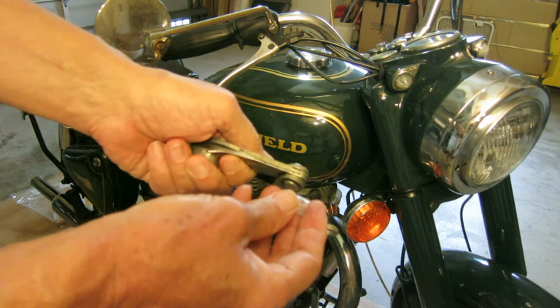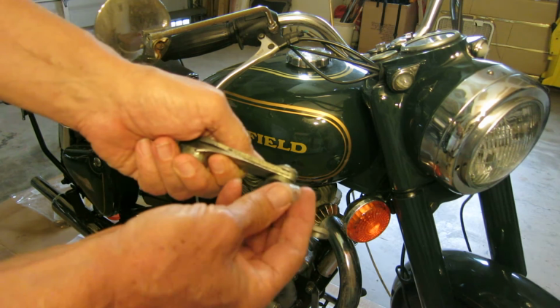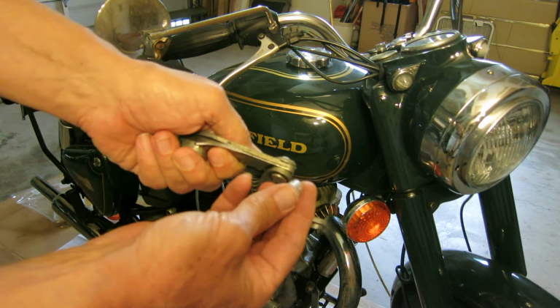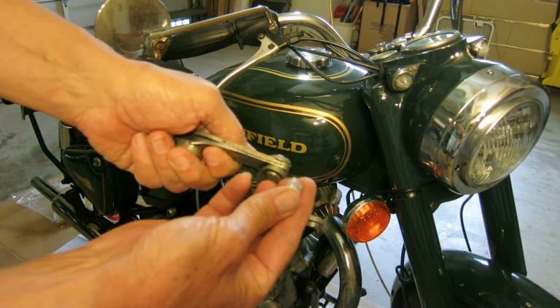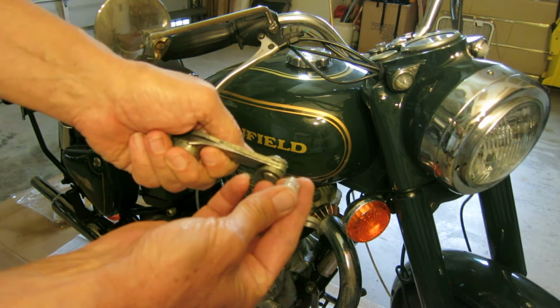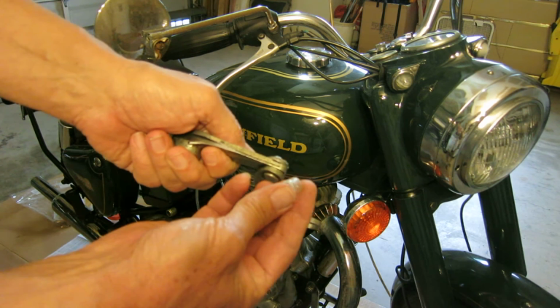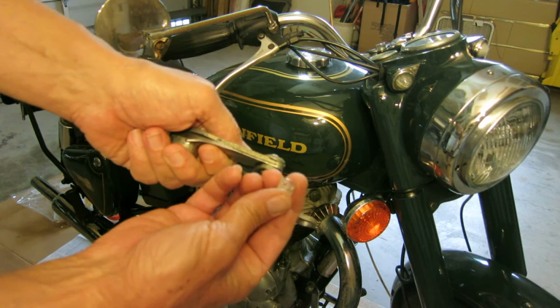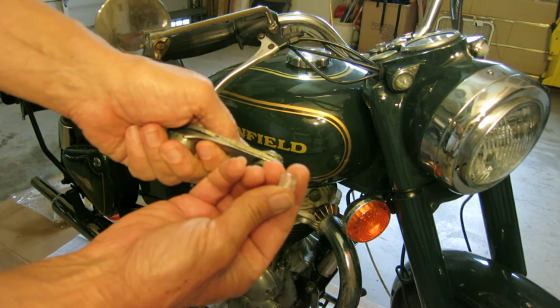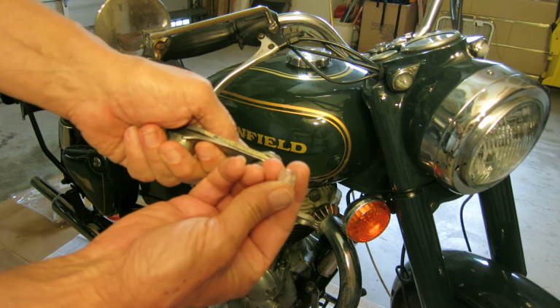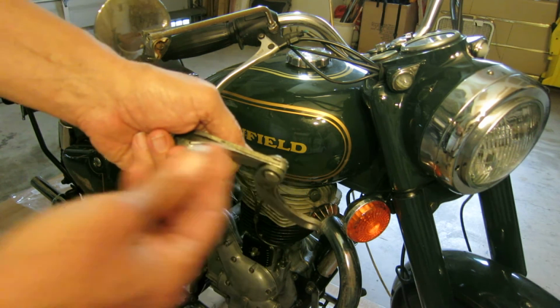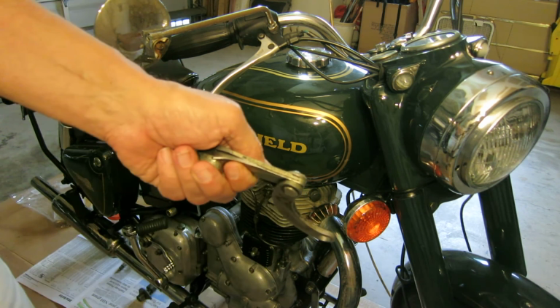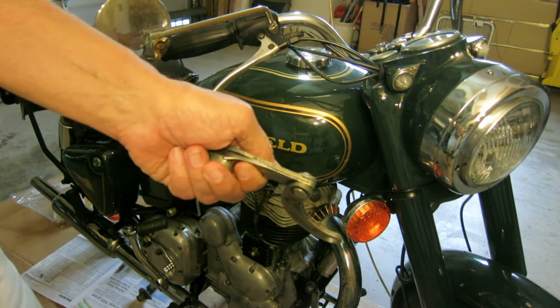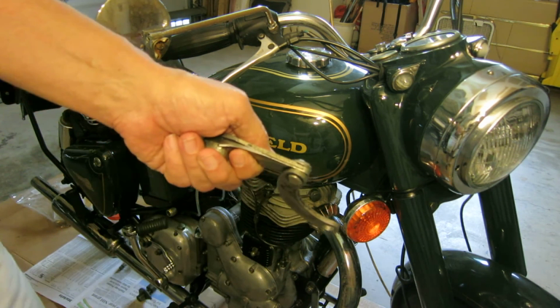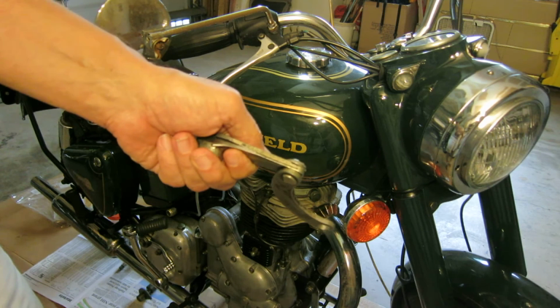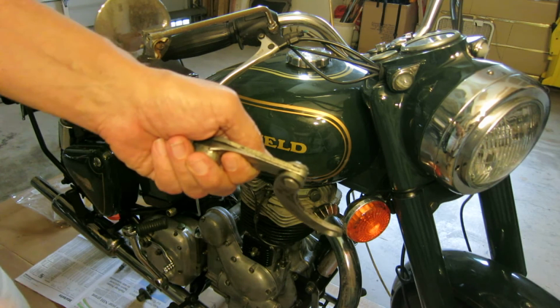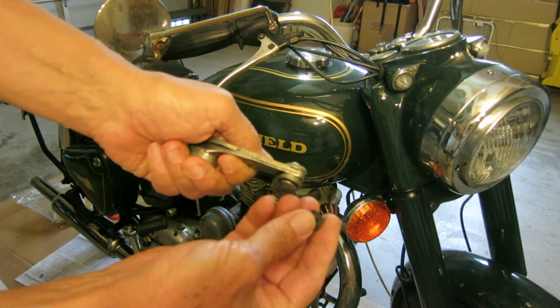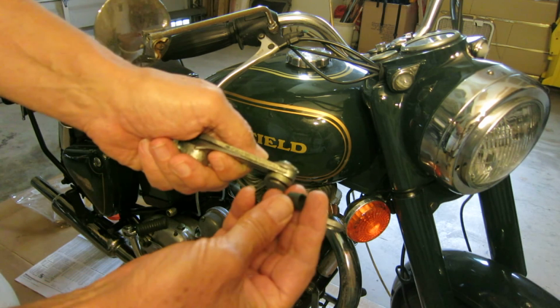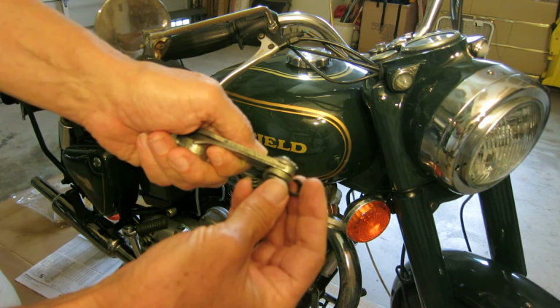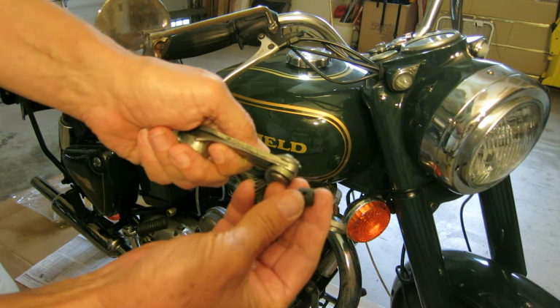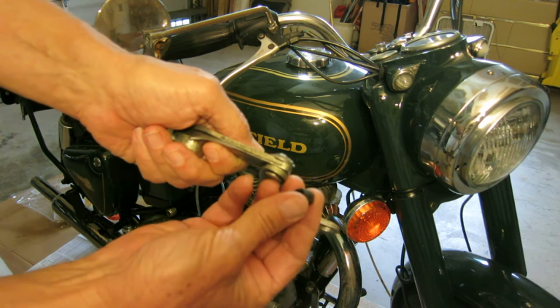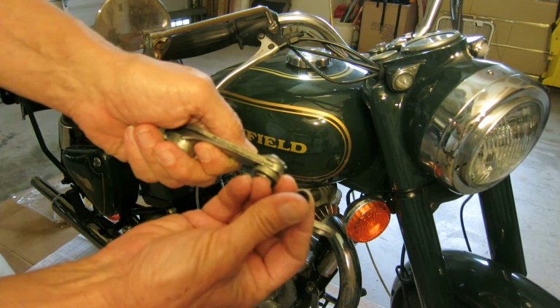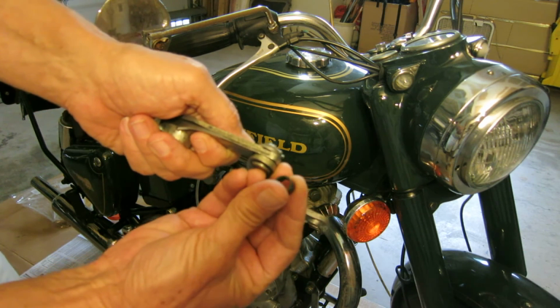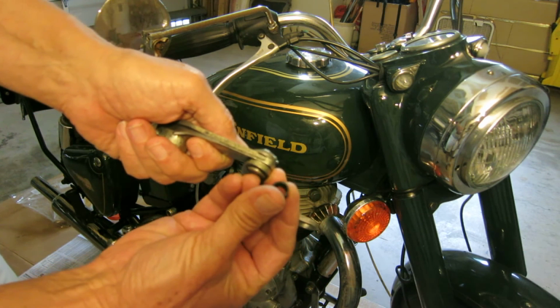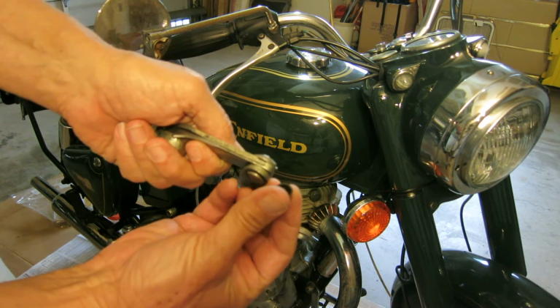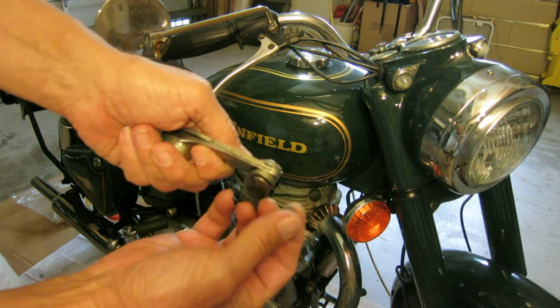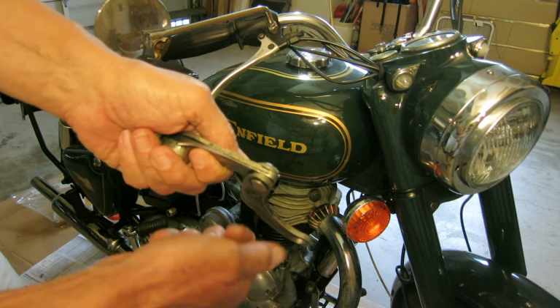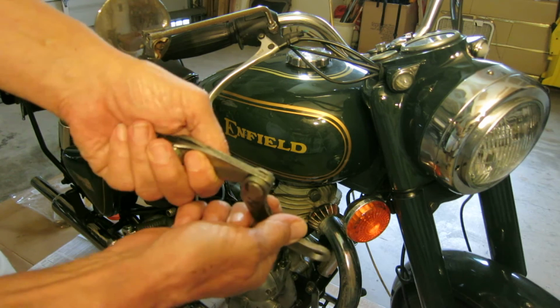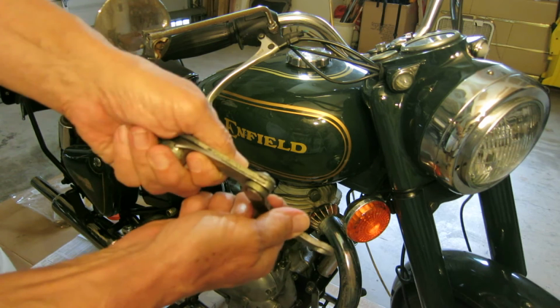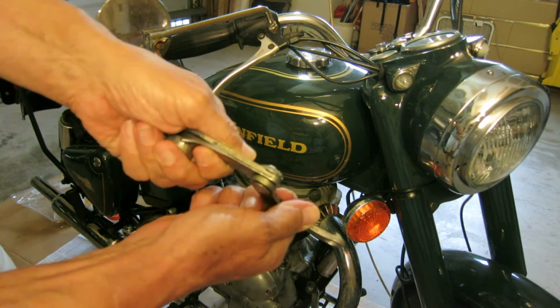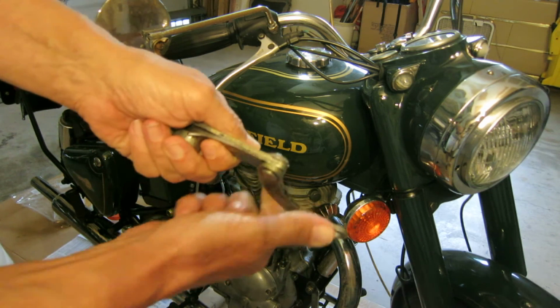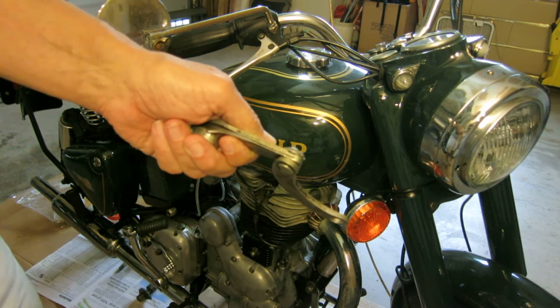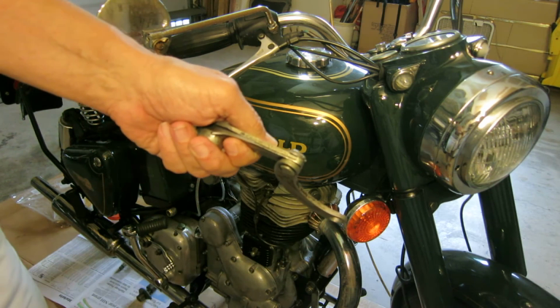It looks like this when it's new. And after a little use, it looks like this — dirty, worn out — and it allows a great deal of movement.